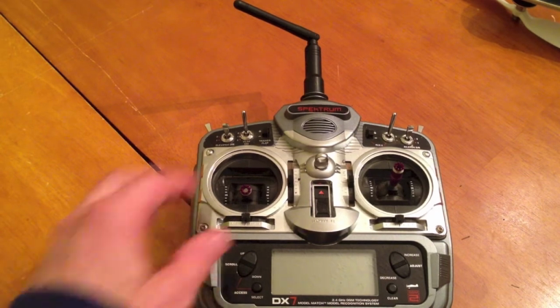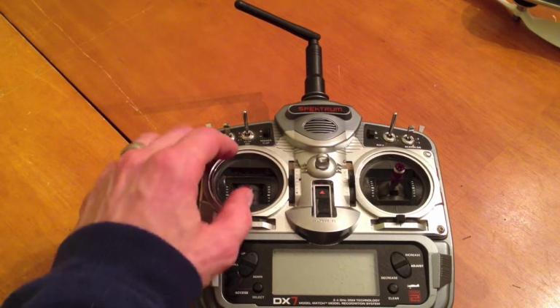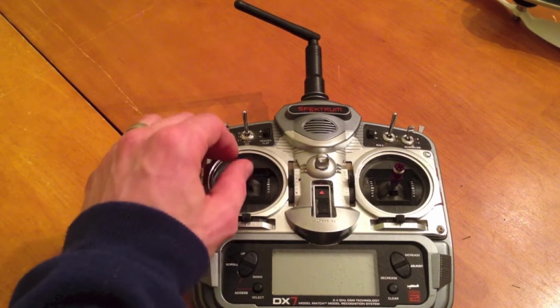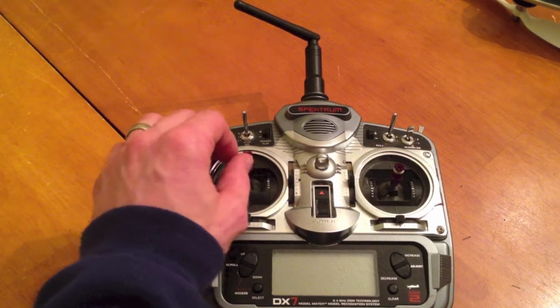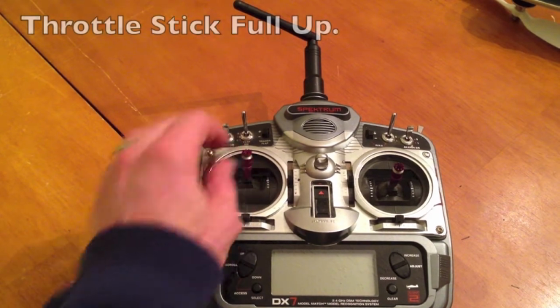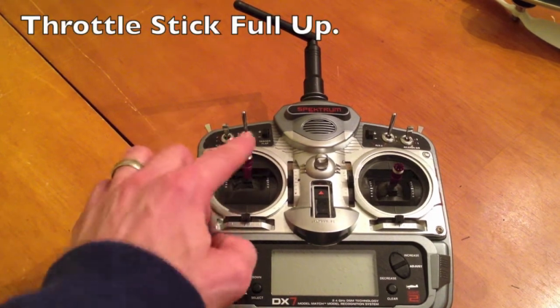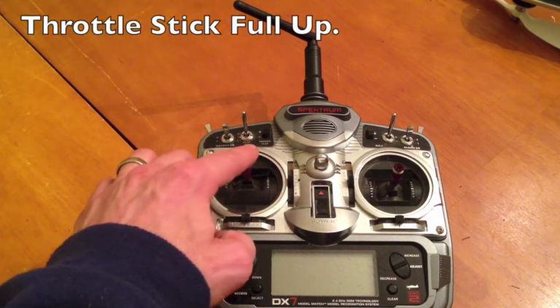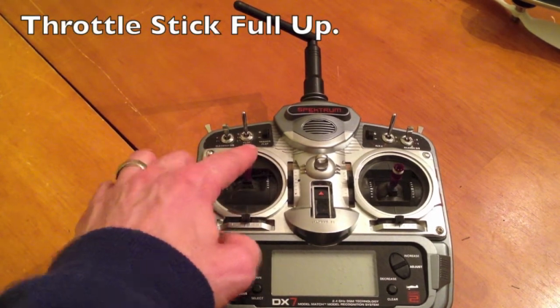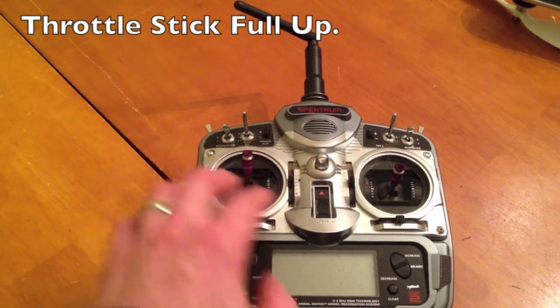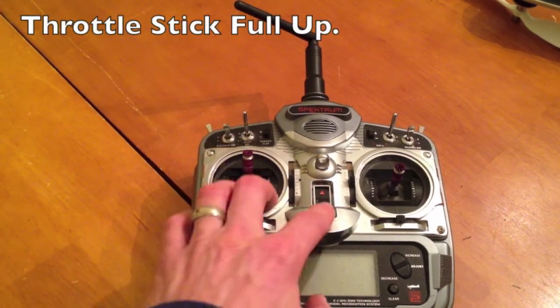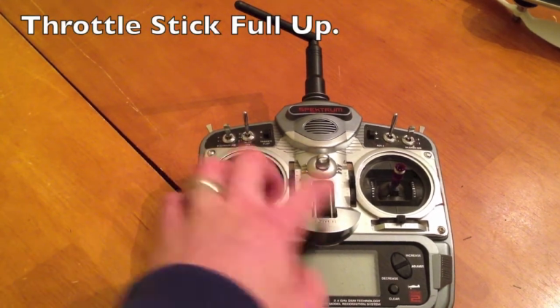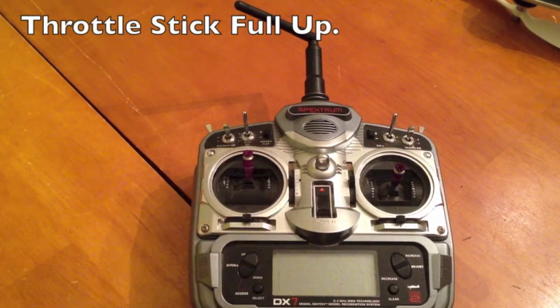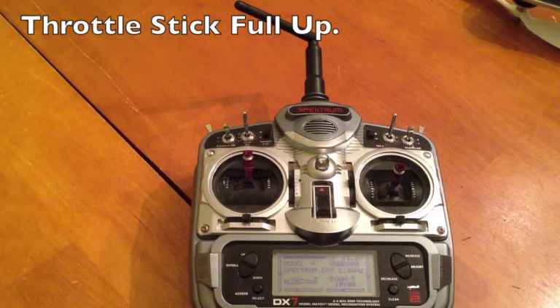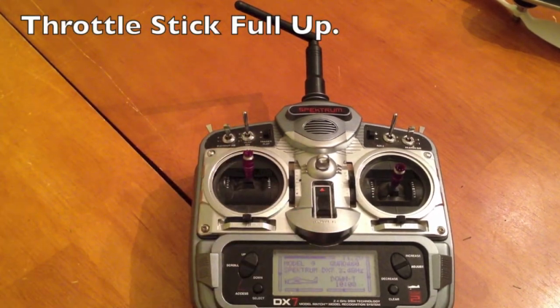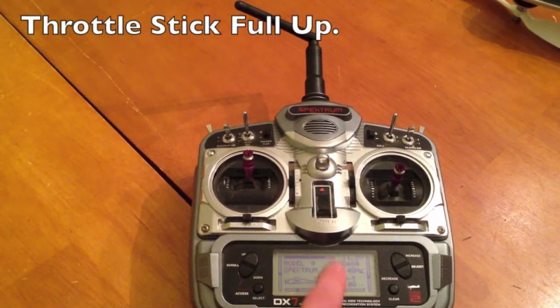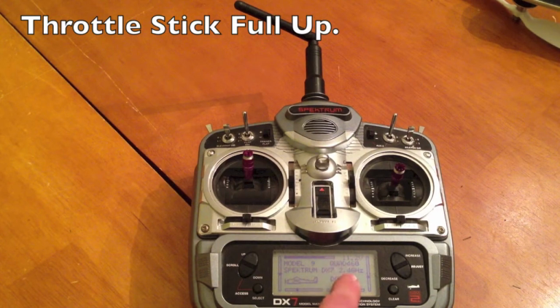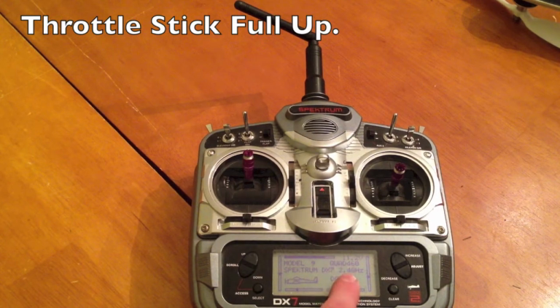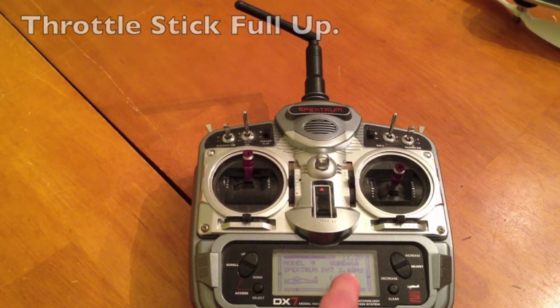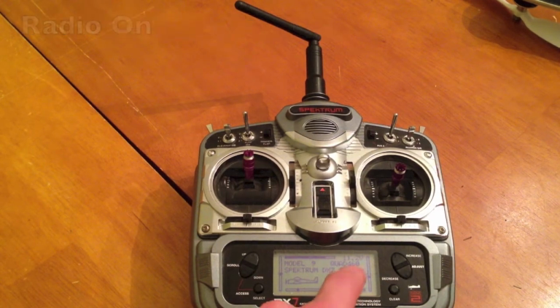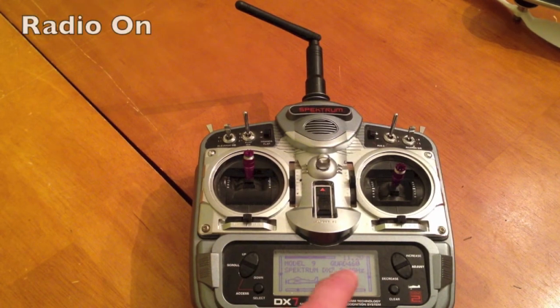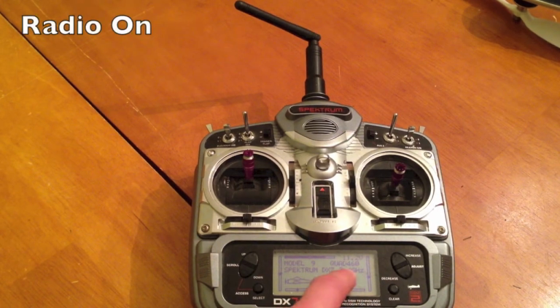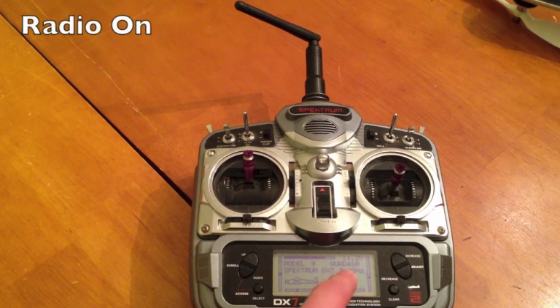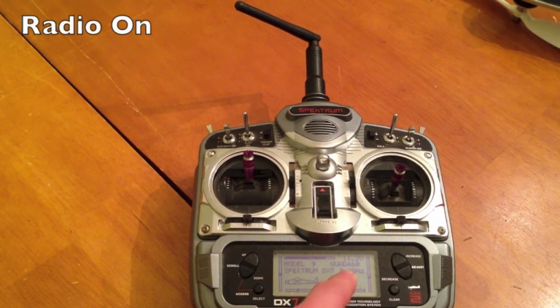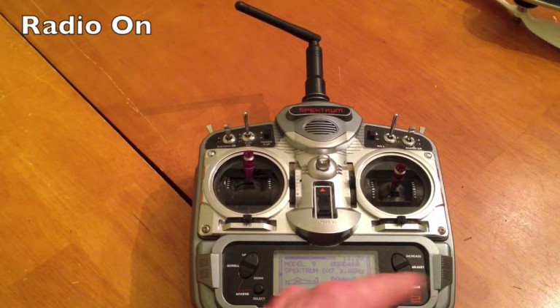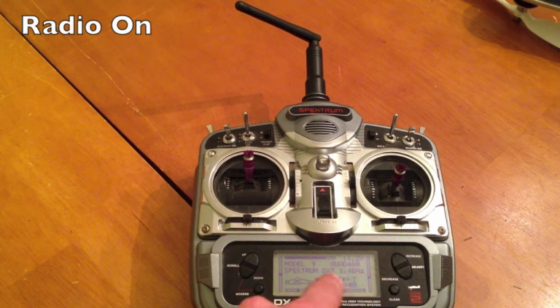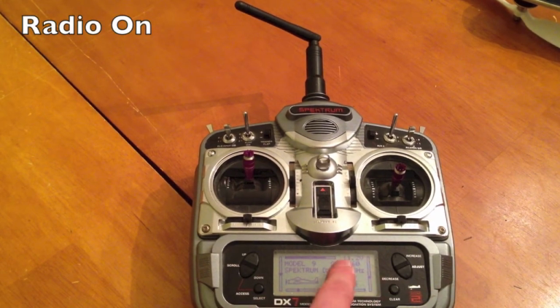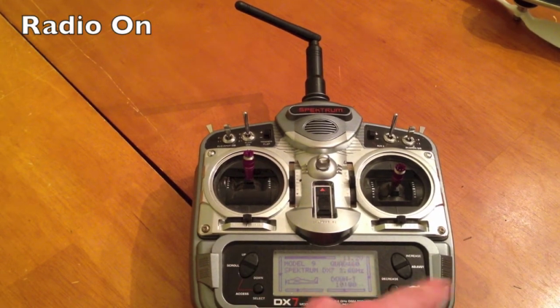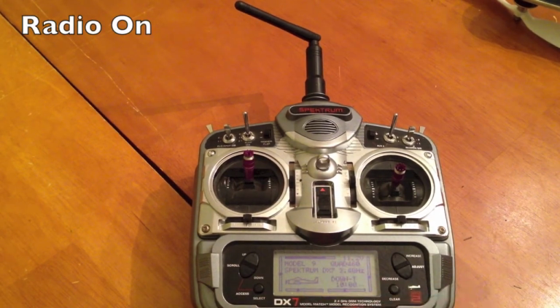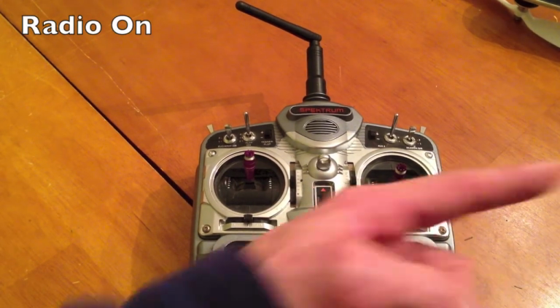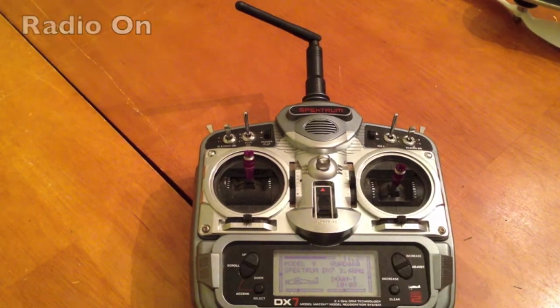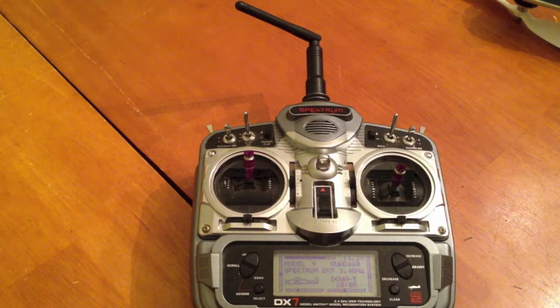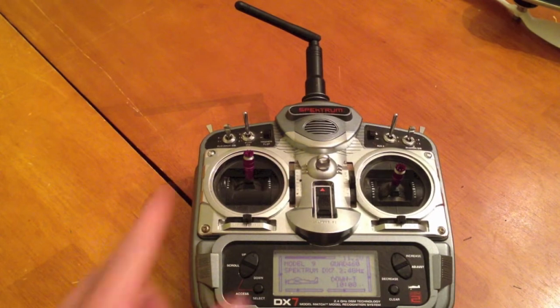First thing you do is on your transmitter, put your throttle stick all the way to the top, turn it on, and make sure you're working with the model that you're working with. This is my Quad 460, which is my DualSky one.